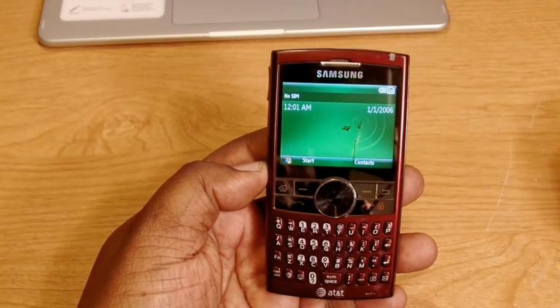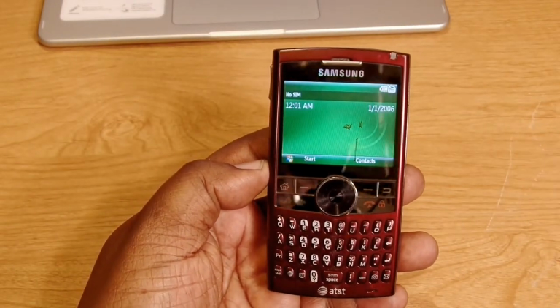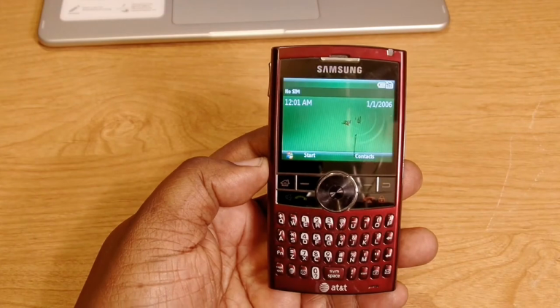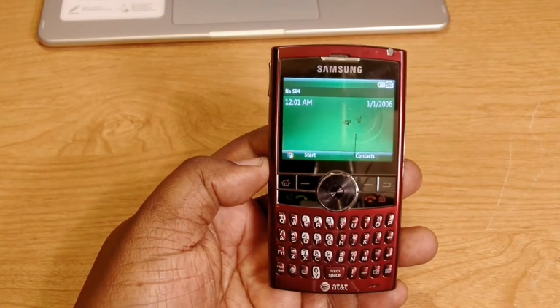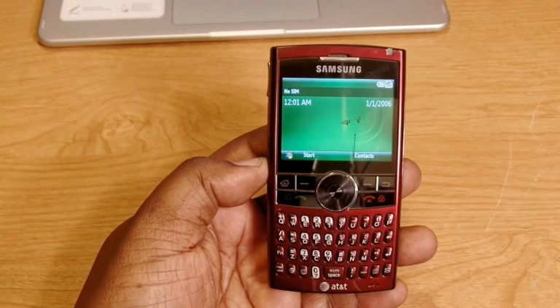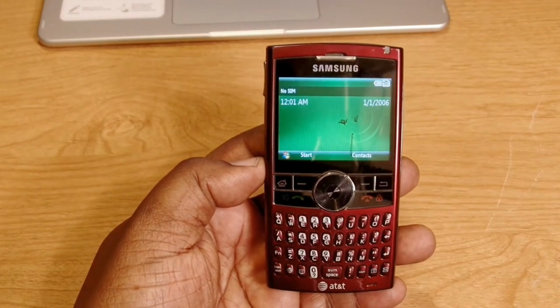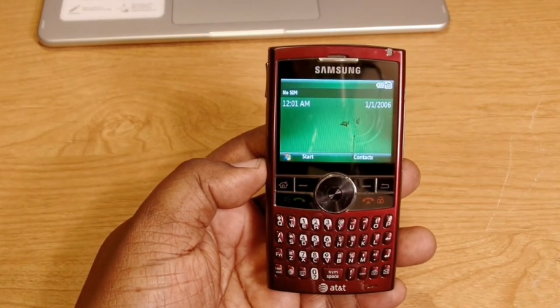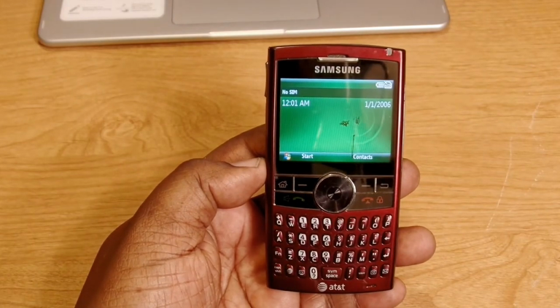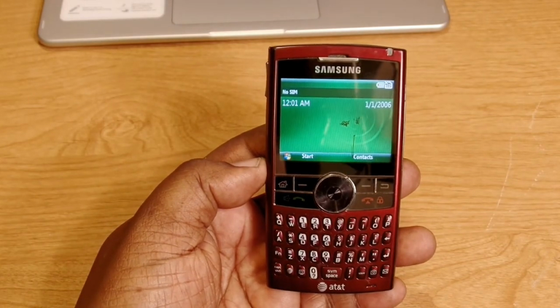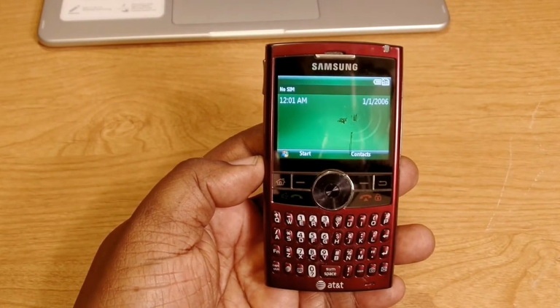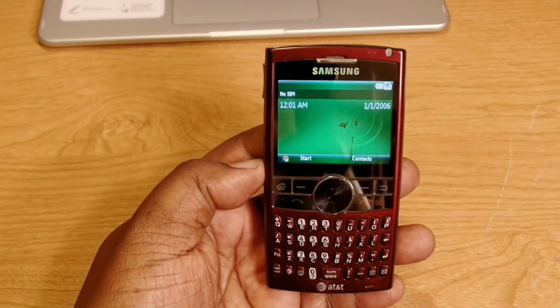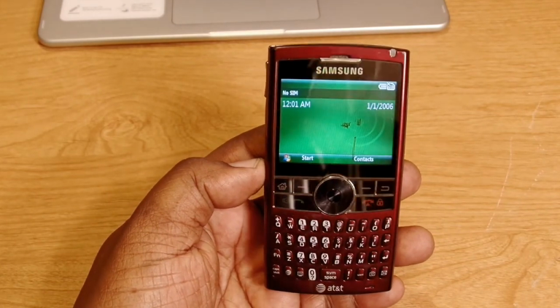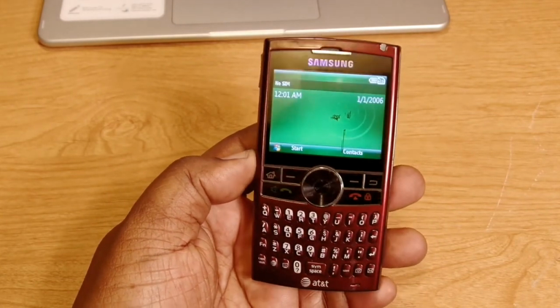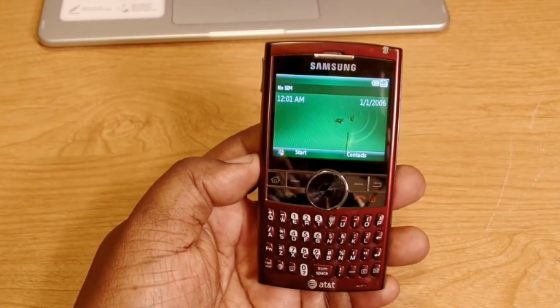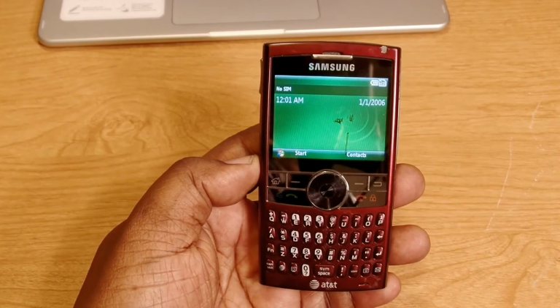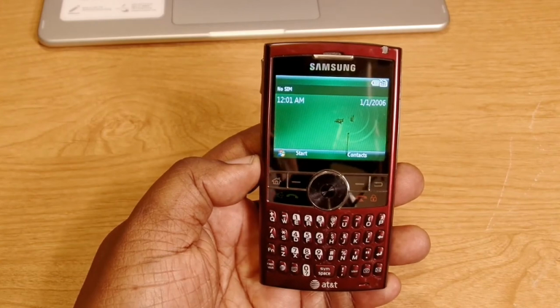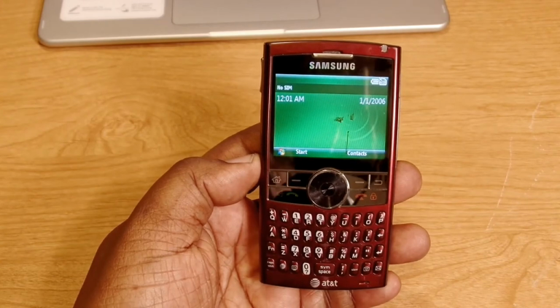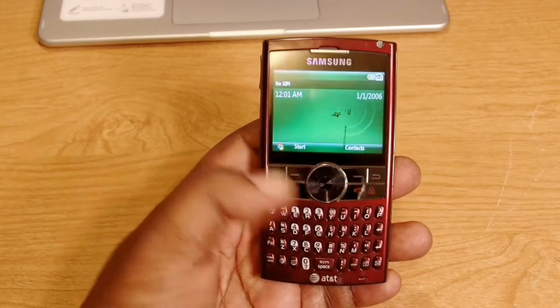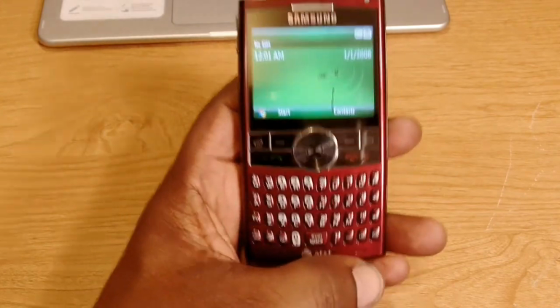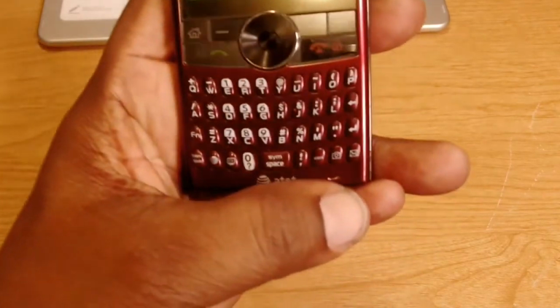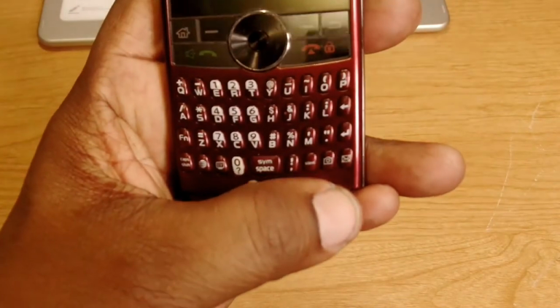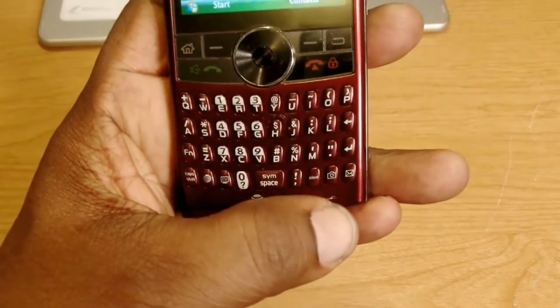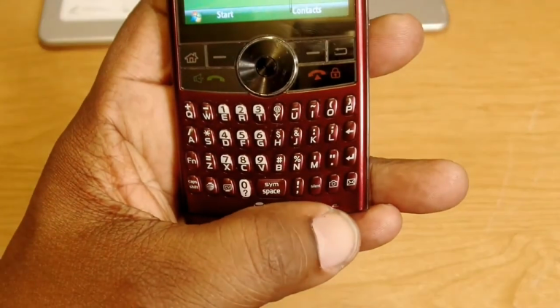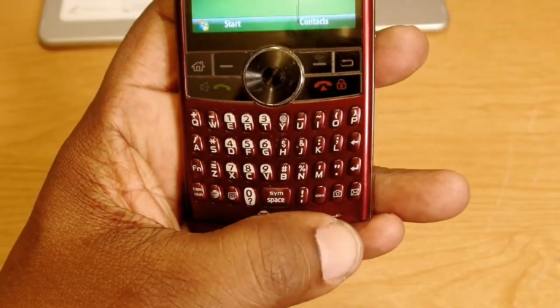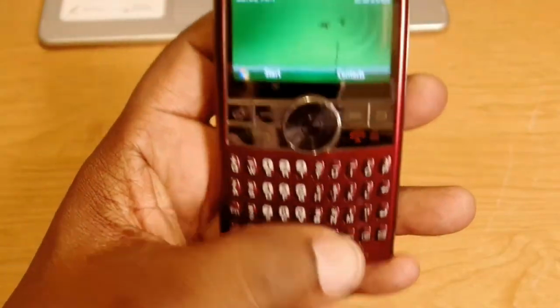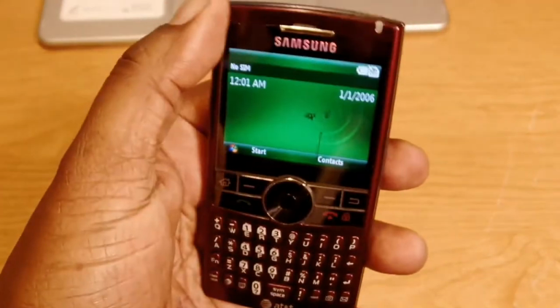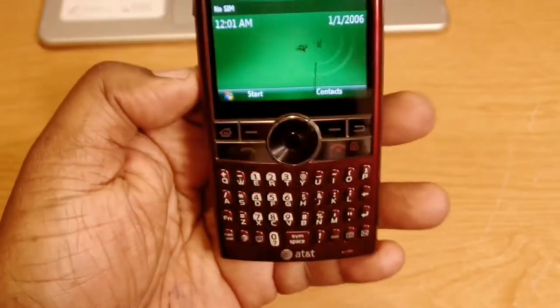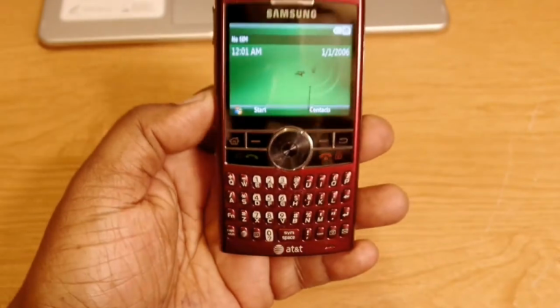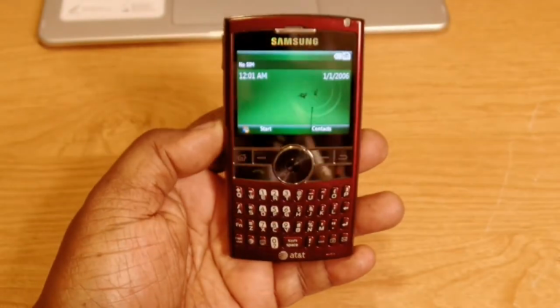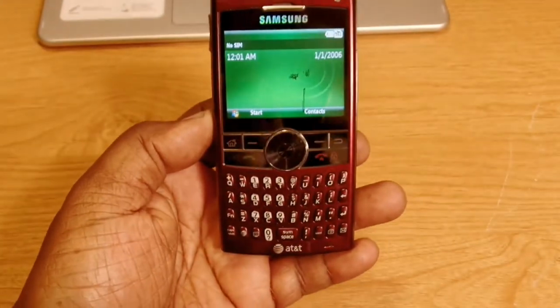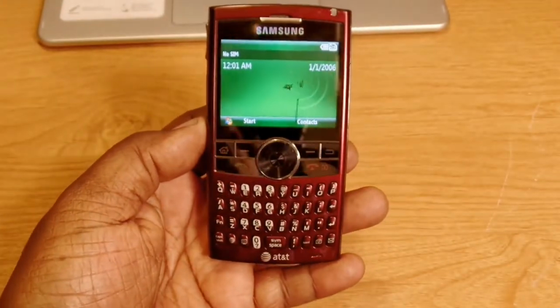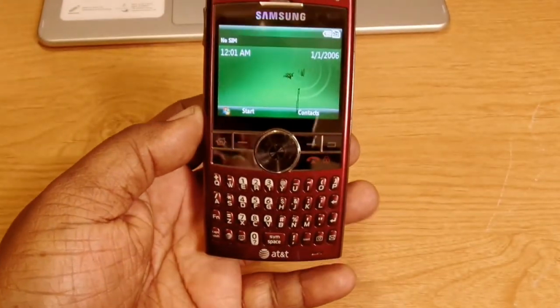It was a great device back then — a smartphone, though no Wi-Fi on it. I also want to mention the mic down here and the earphone jack. That's a look at the Samsung Blackjack 2.